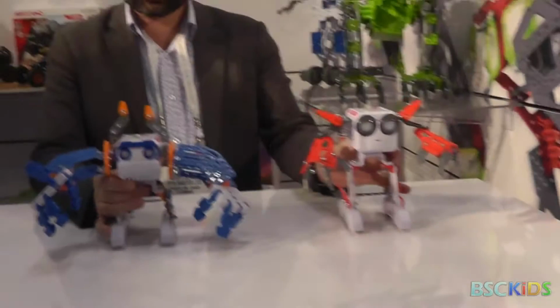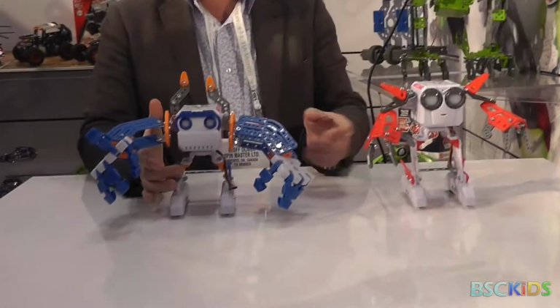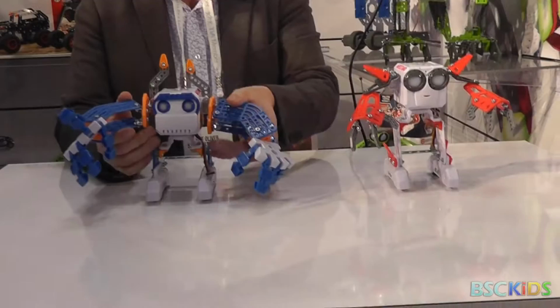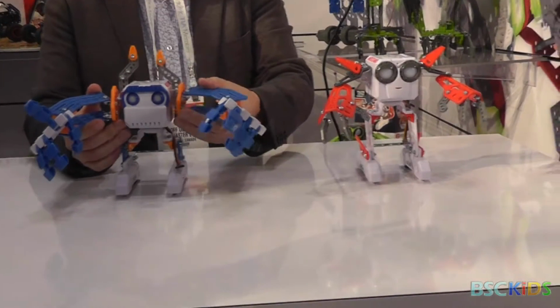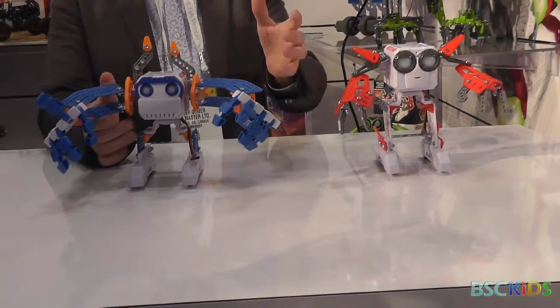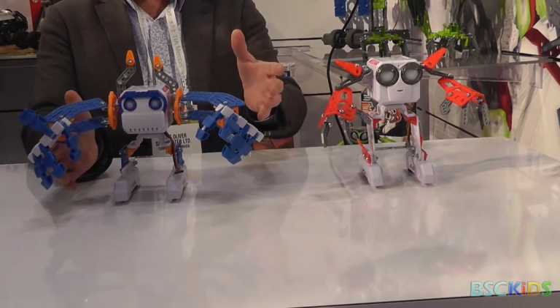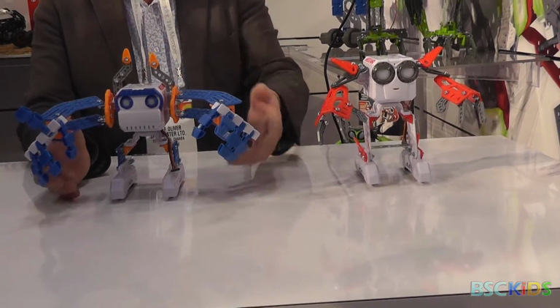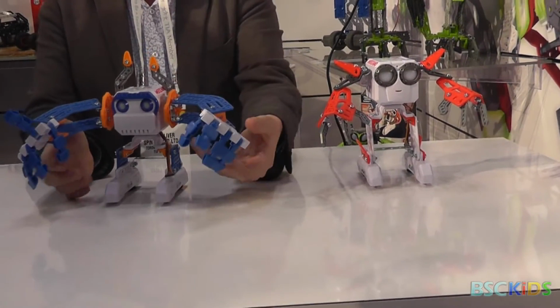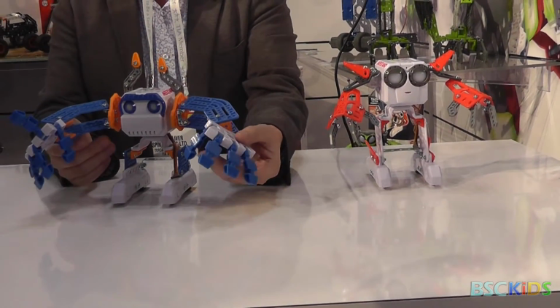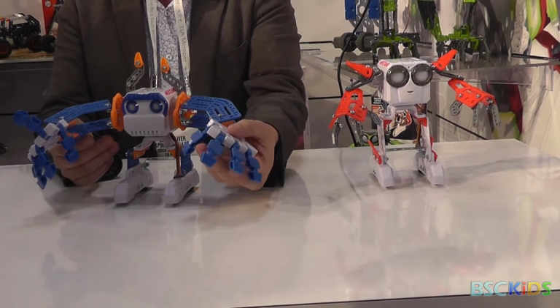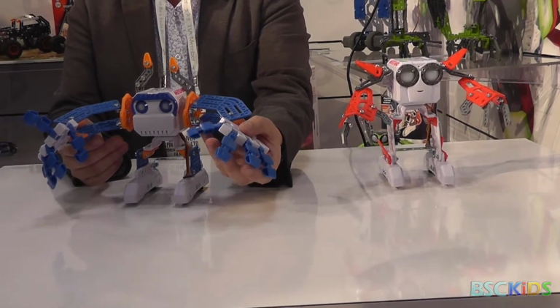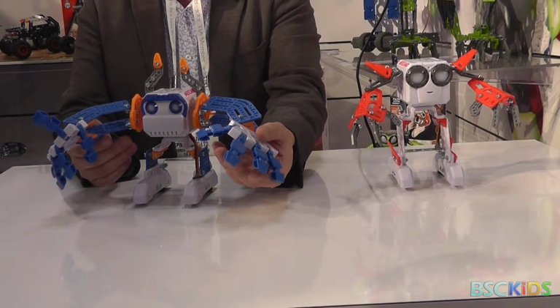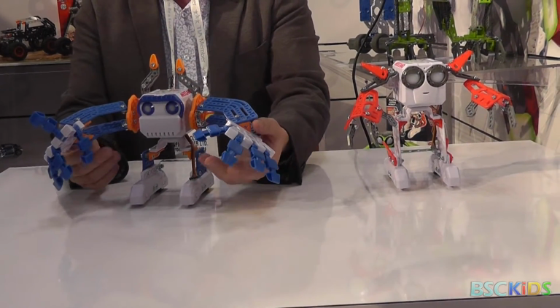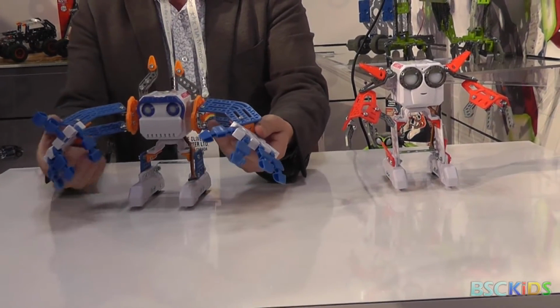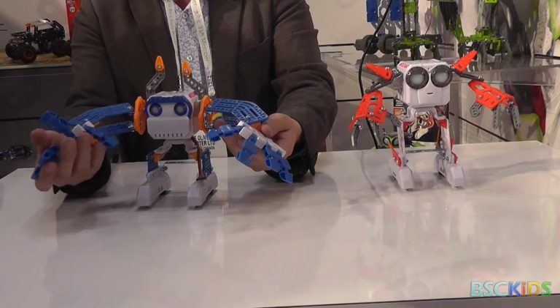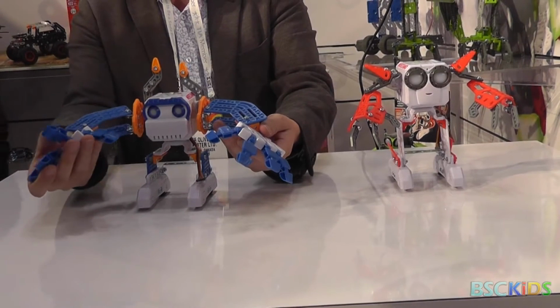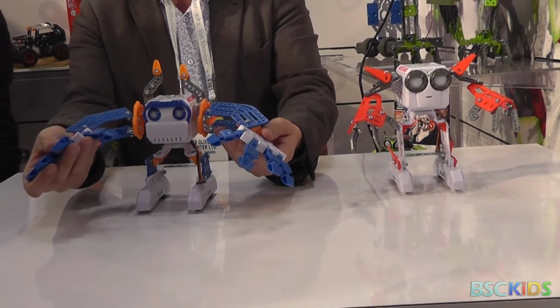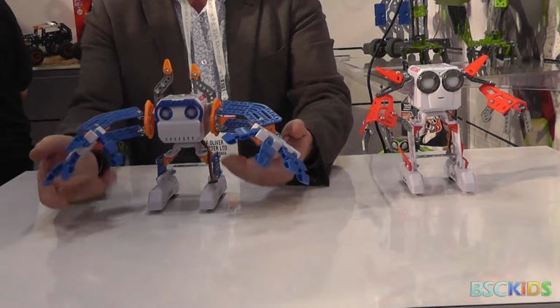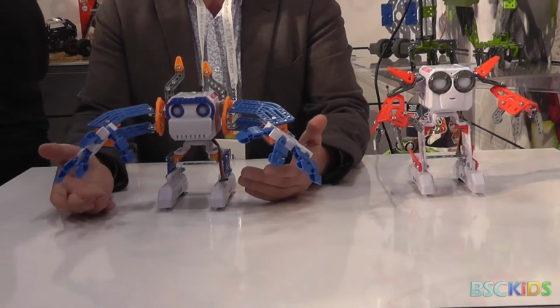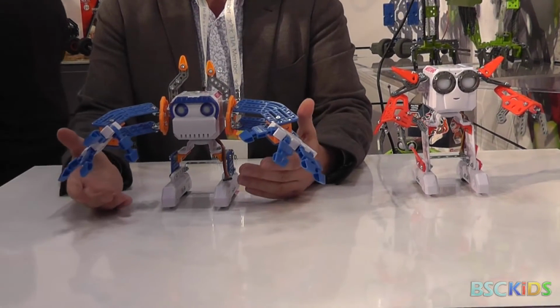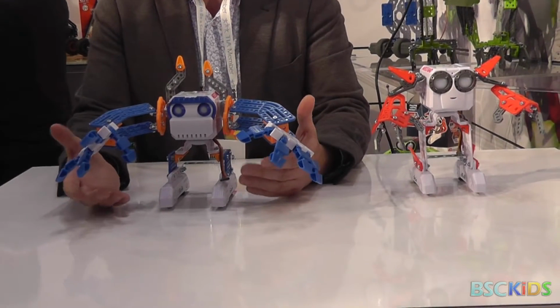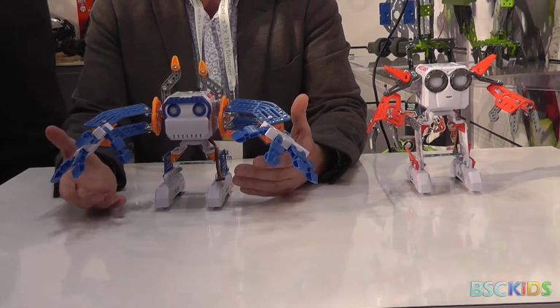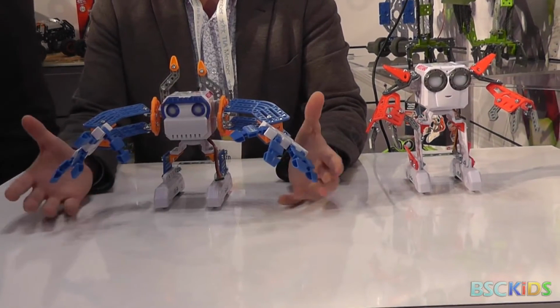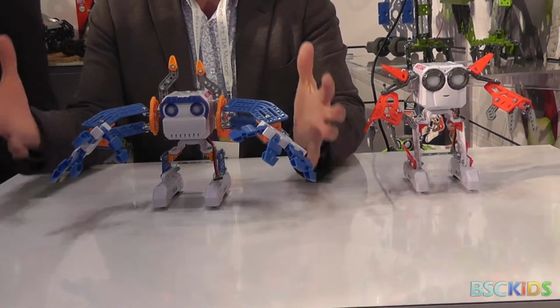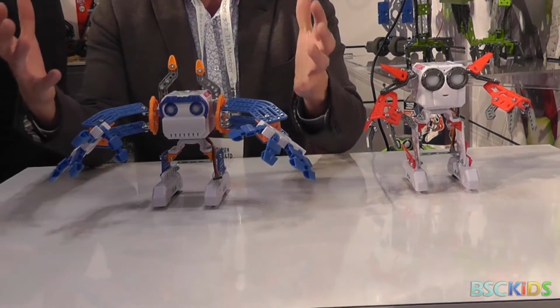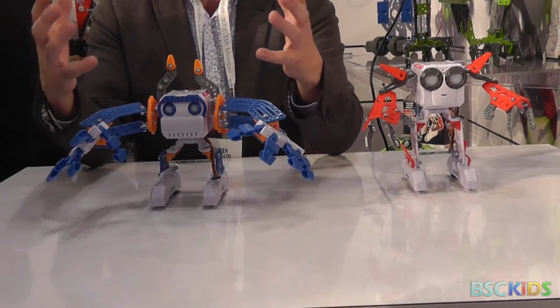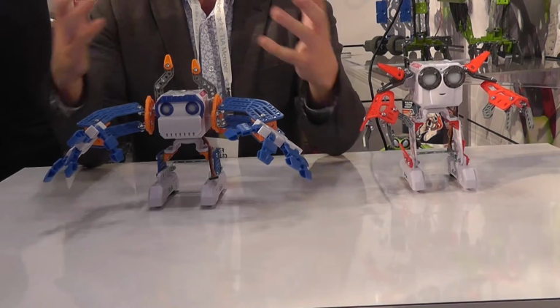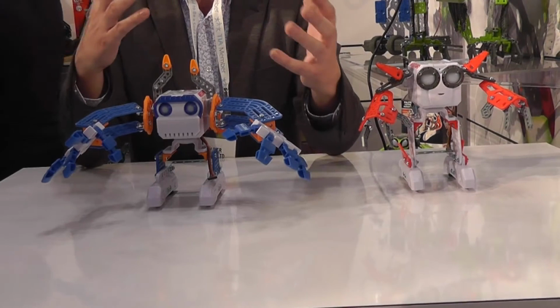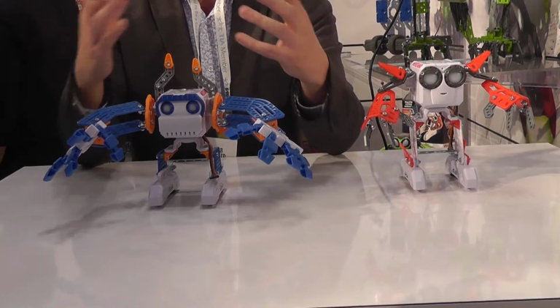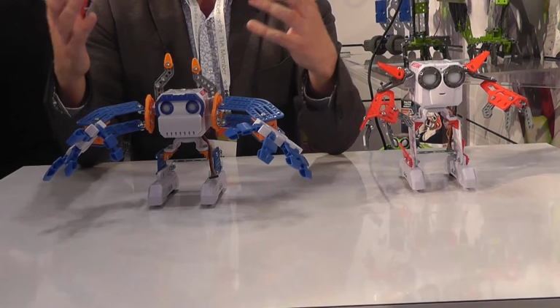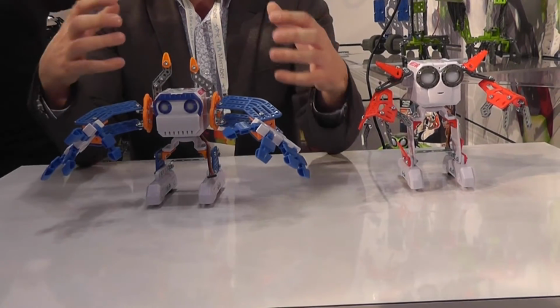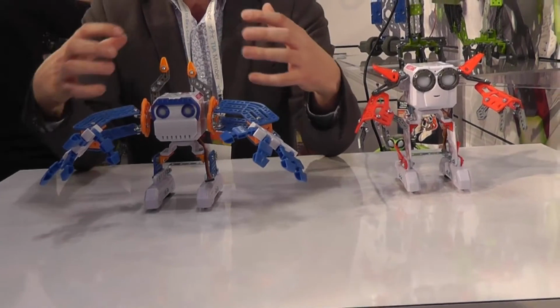So you're familiar with Mechanoid, which just won Toy of the Year and Innovative Toy of the Year, which we're very proud of. What we wanted to do is bring that level of interactivity and personality at a more accessible price point.